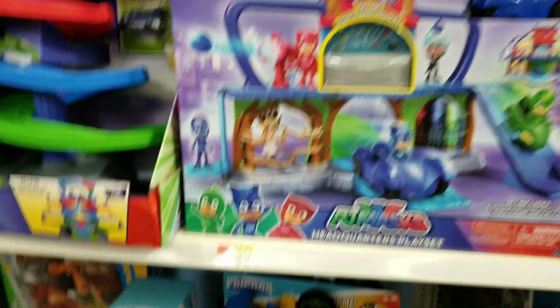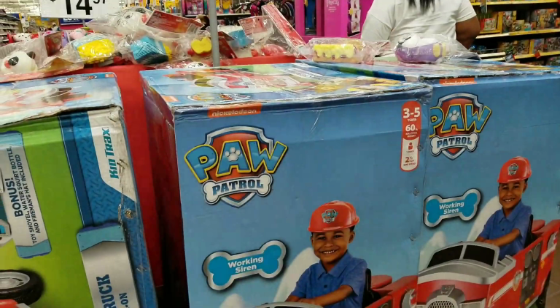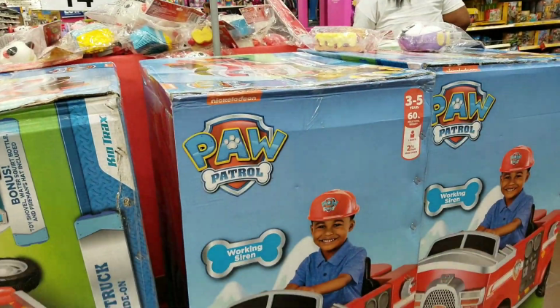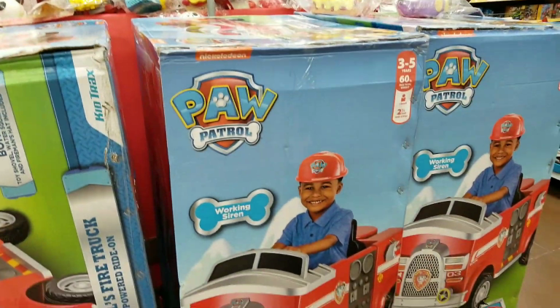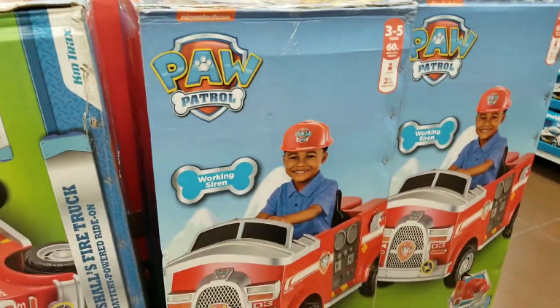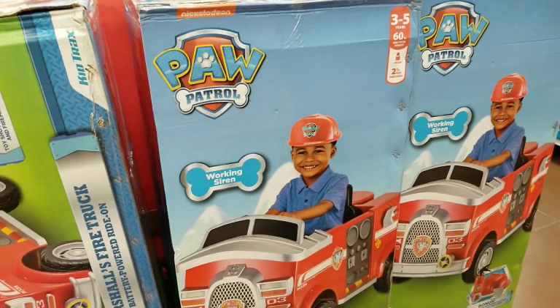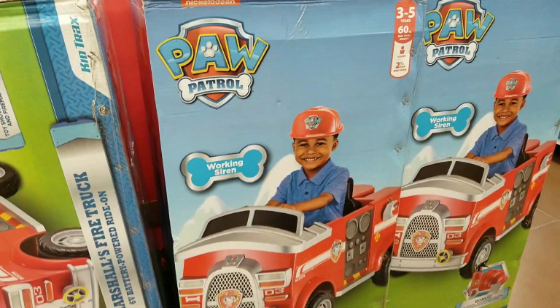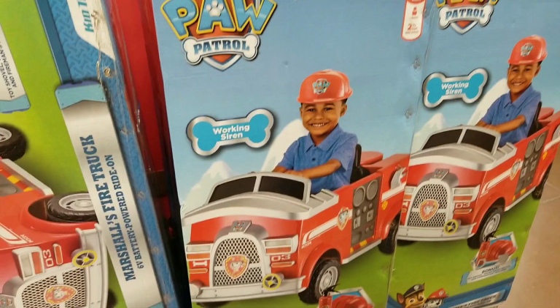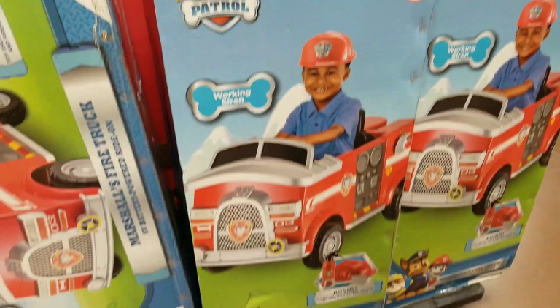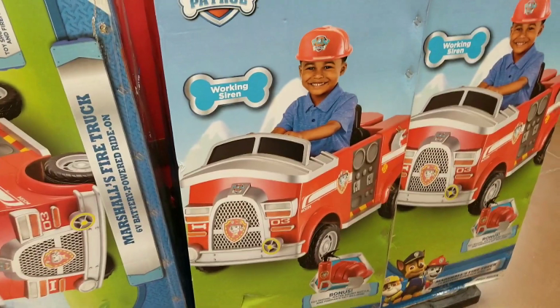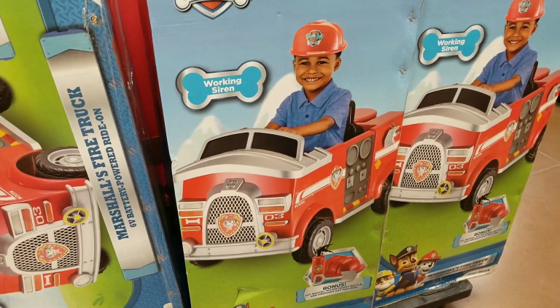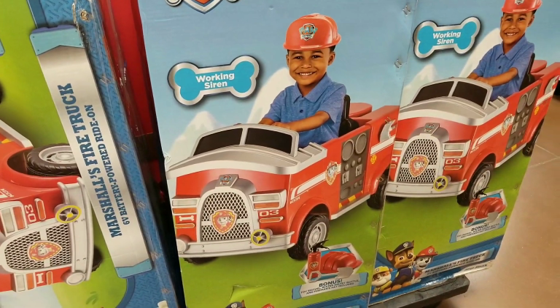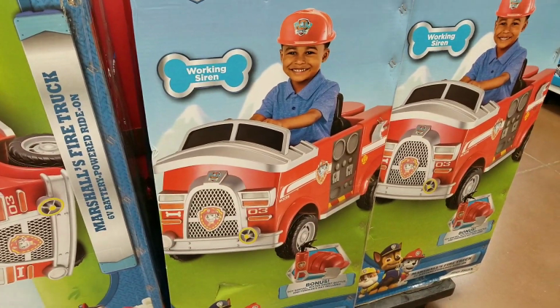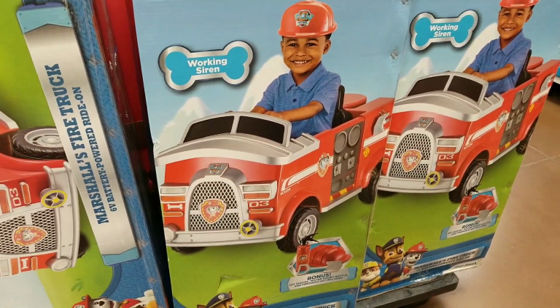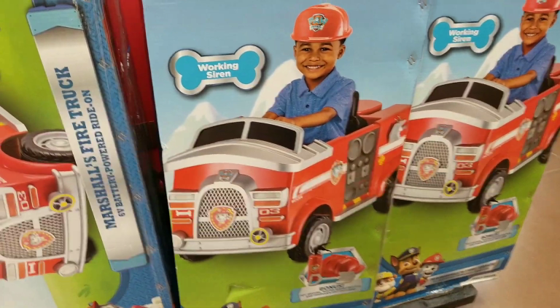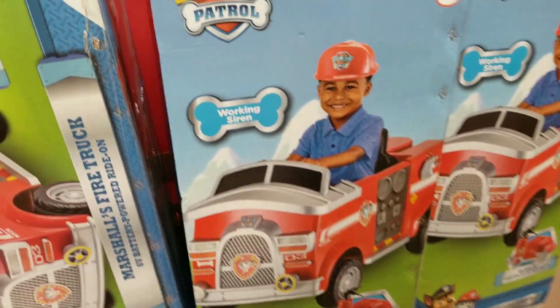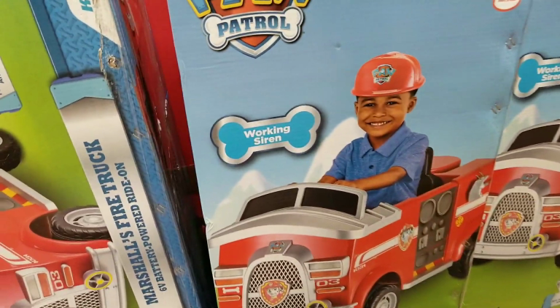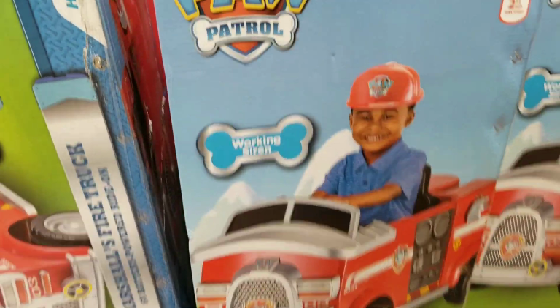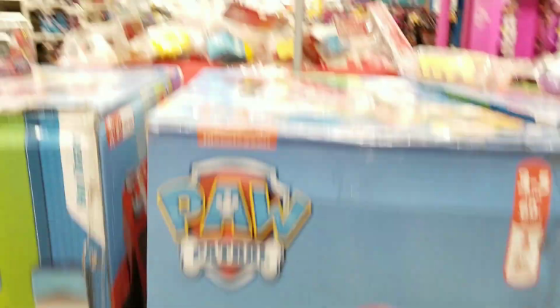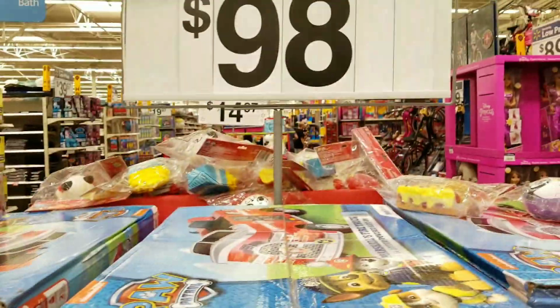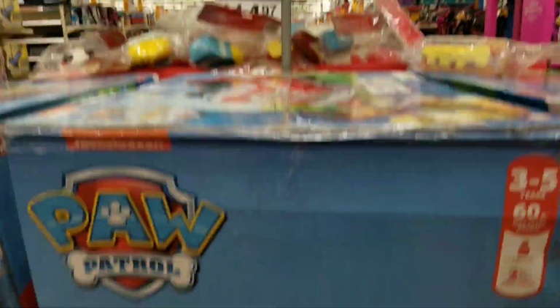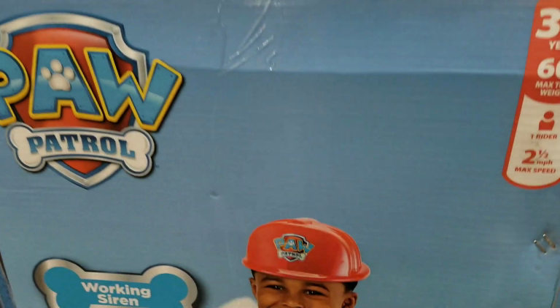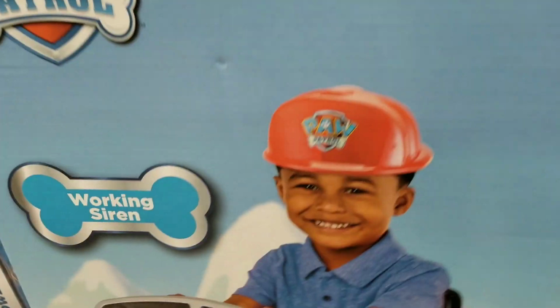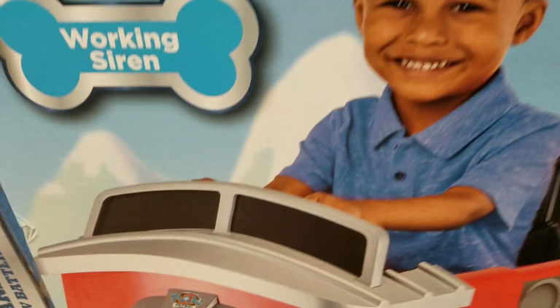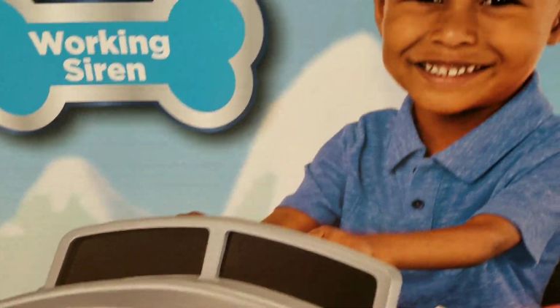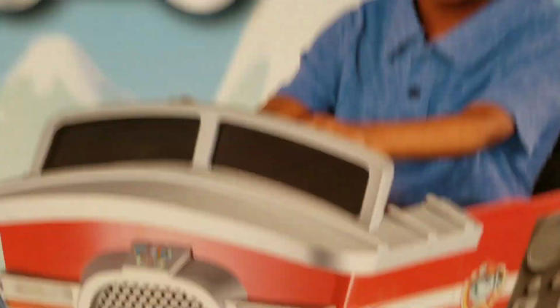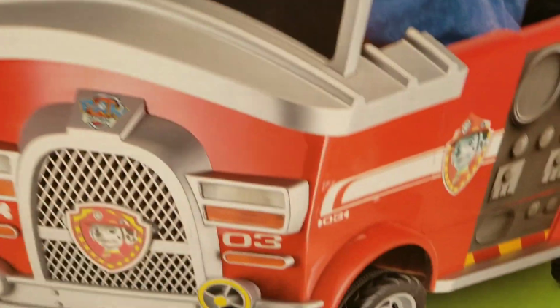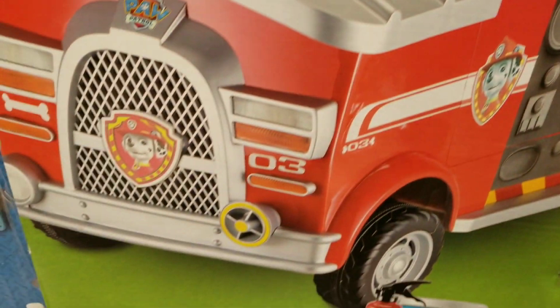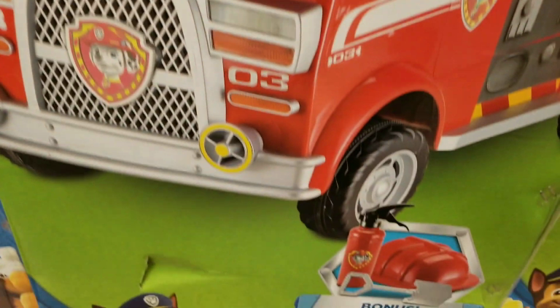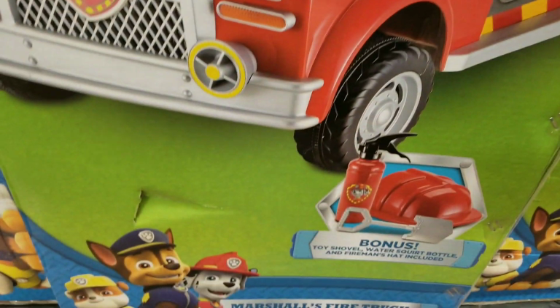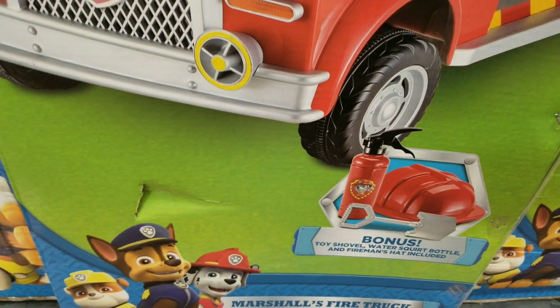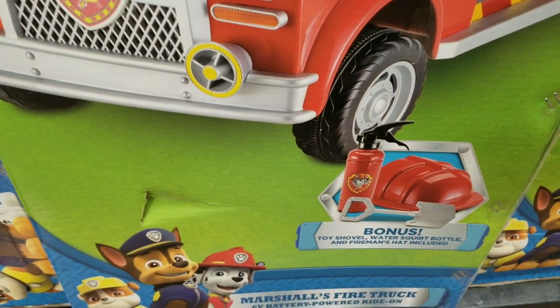Here you have the Paw Patrol fire truck, and it's an actual one you sit in. This one is $98. It says it has a siren, so this one is pretty cool too, though it's kind of big.